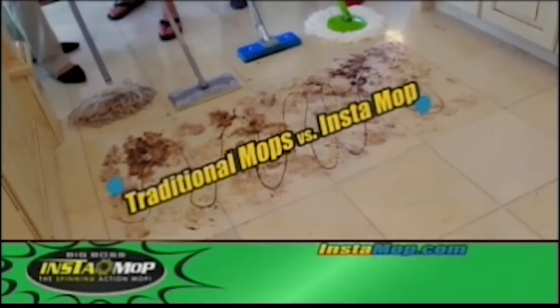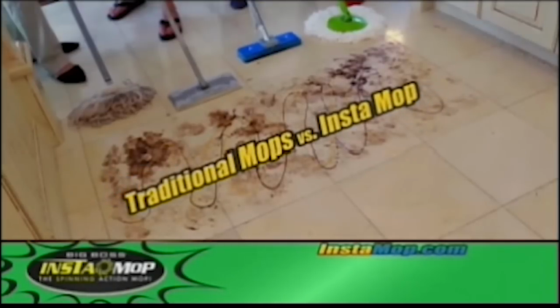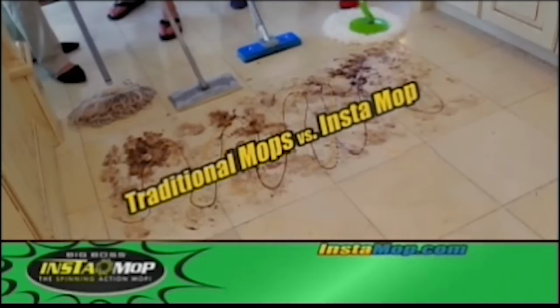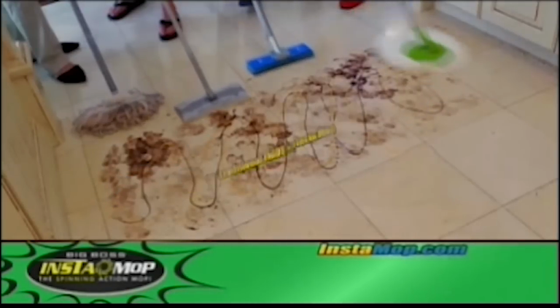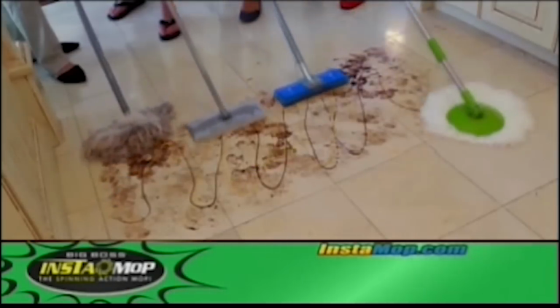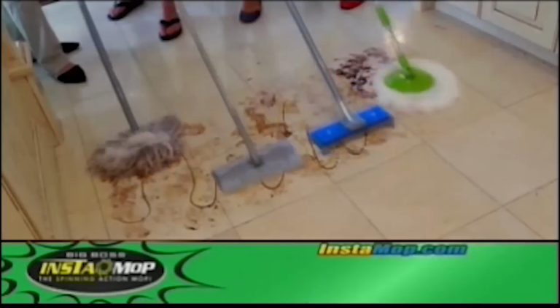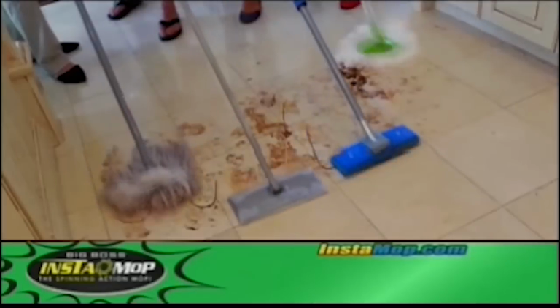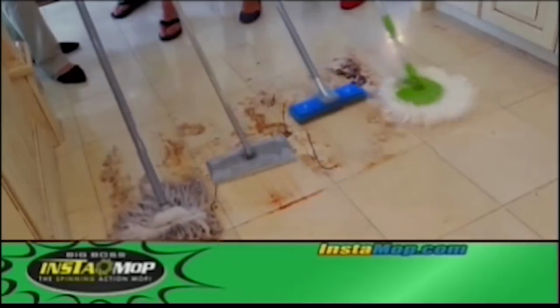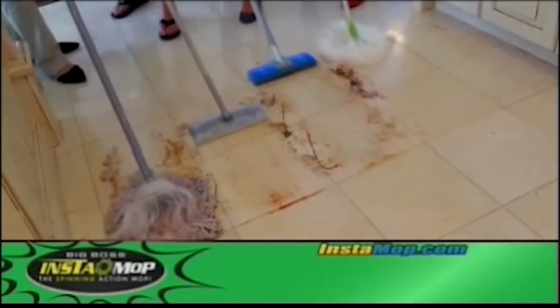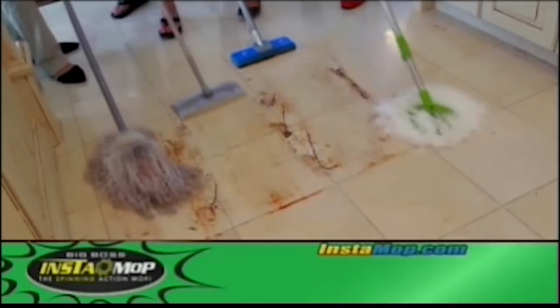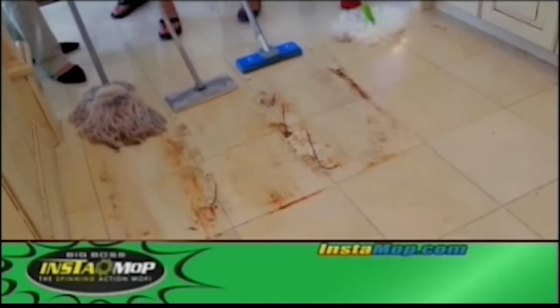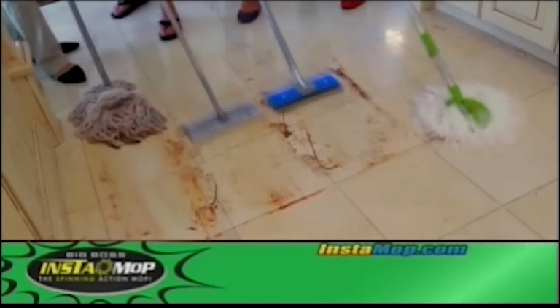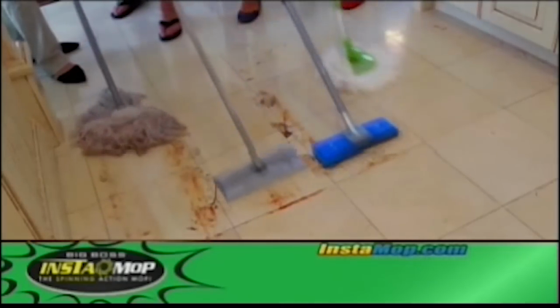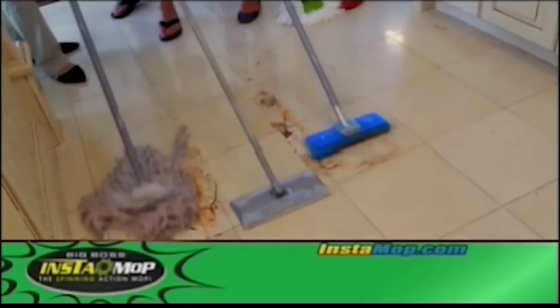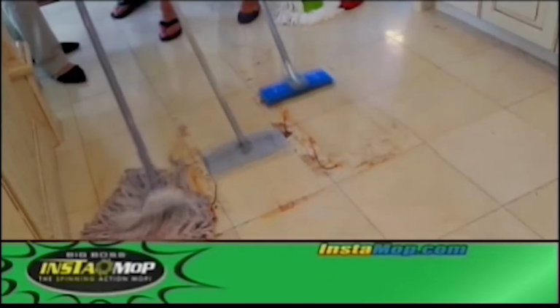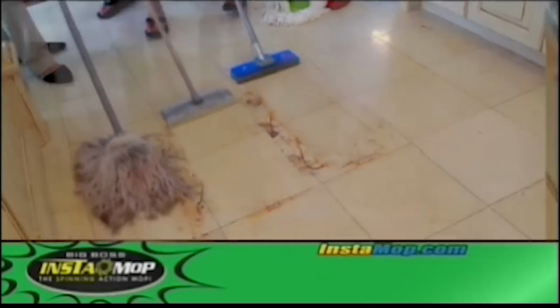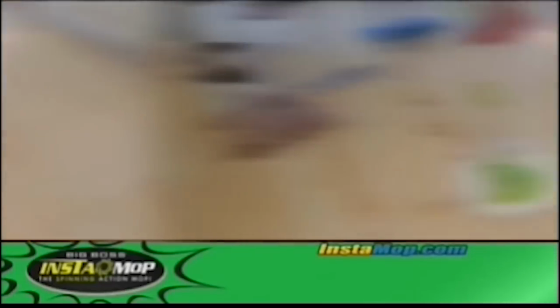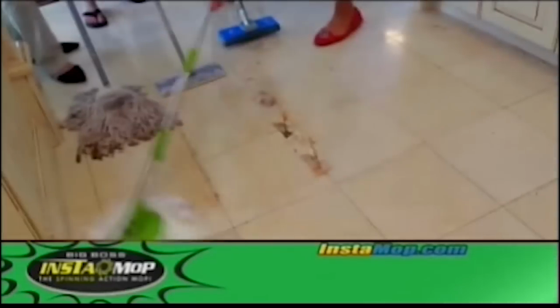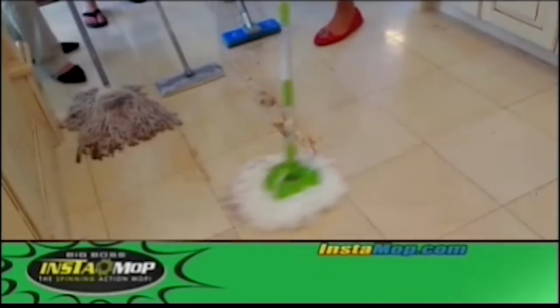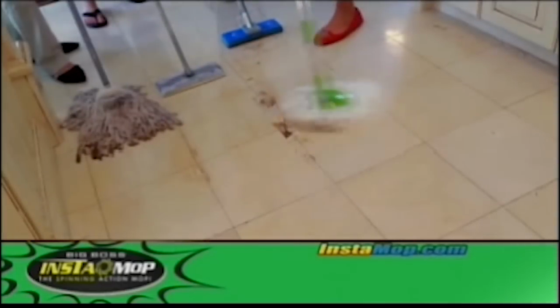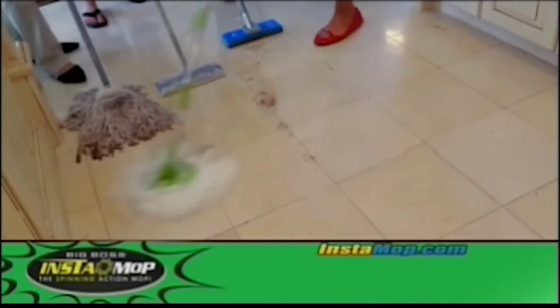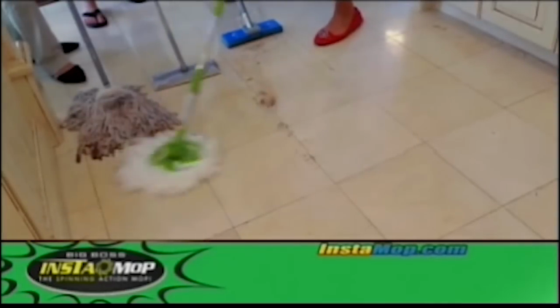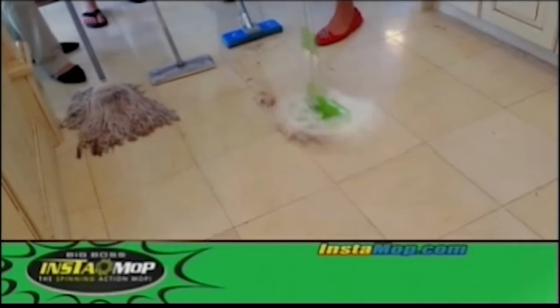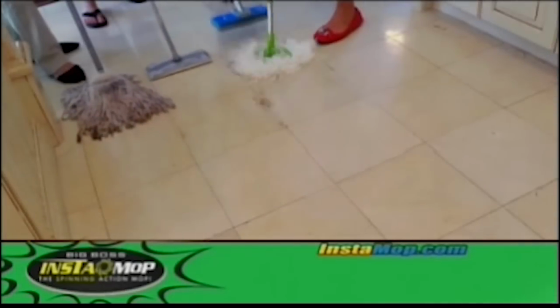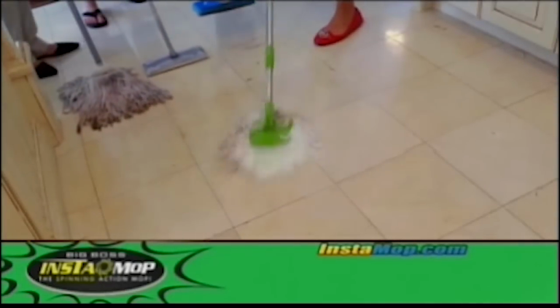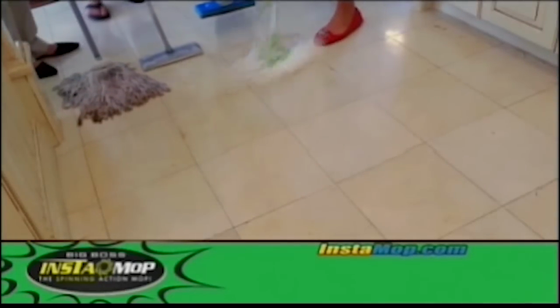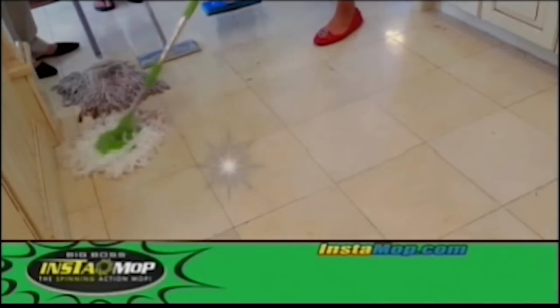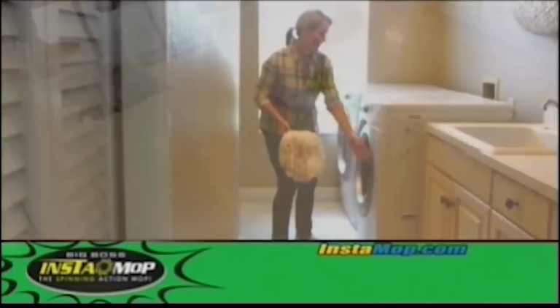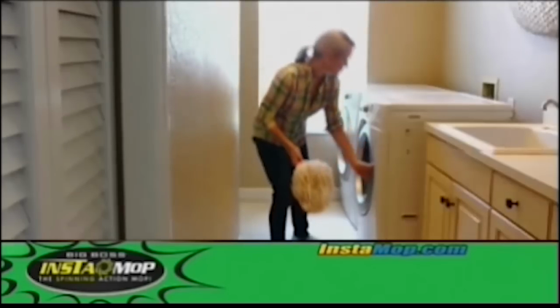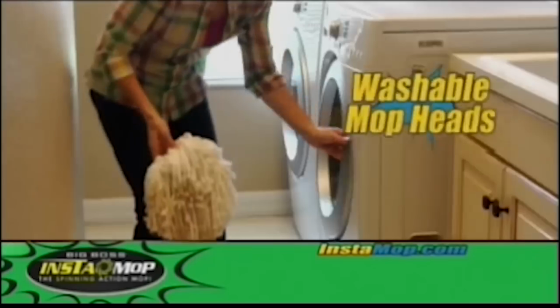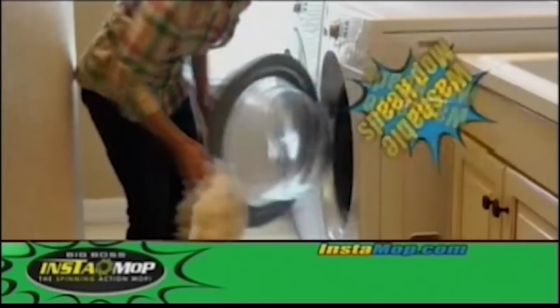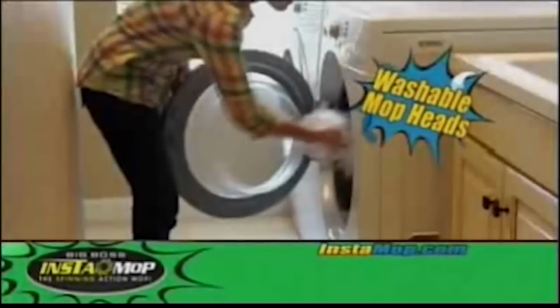We tested the traditional cleaning methods versus the Instamop. Look at the speed of the Instamop — it was done in seconds and even went back and cleaned up the mess the other cleaning methods left behind. And the super absorbent mop heads are washable, so you can use them again and again.